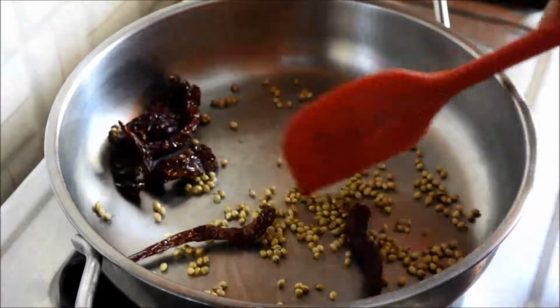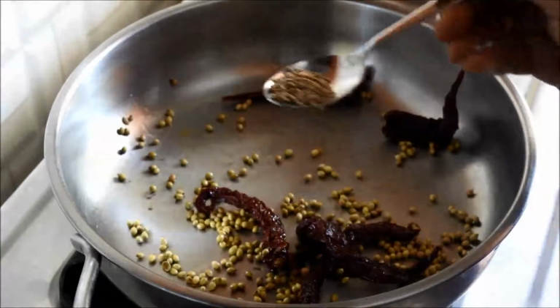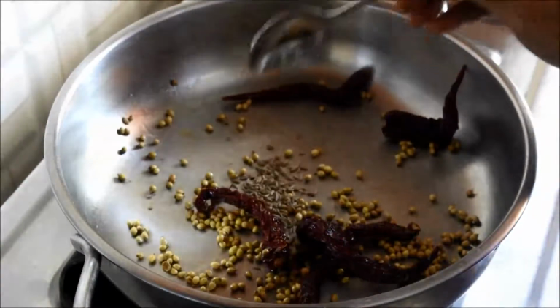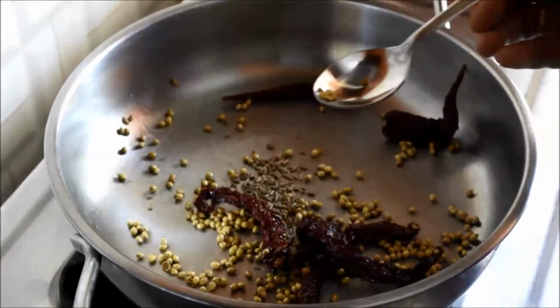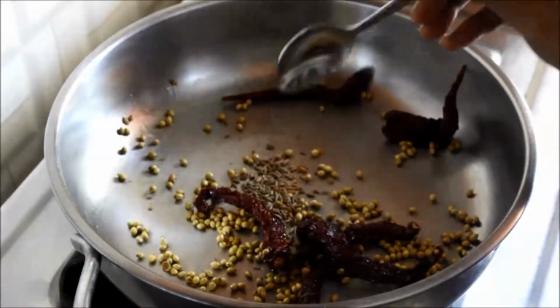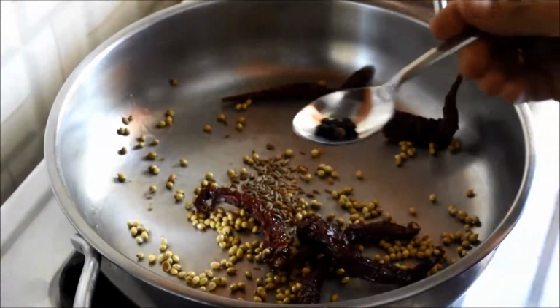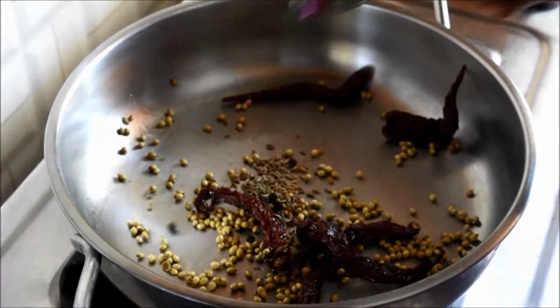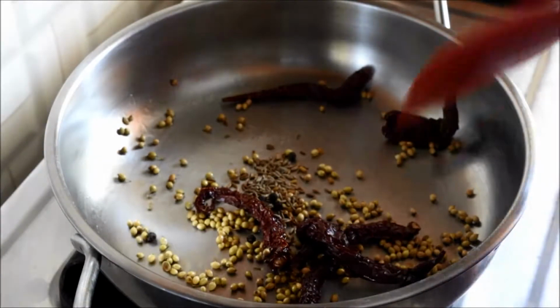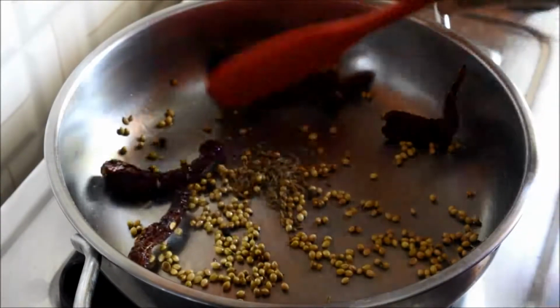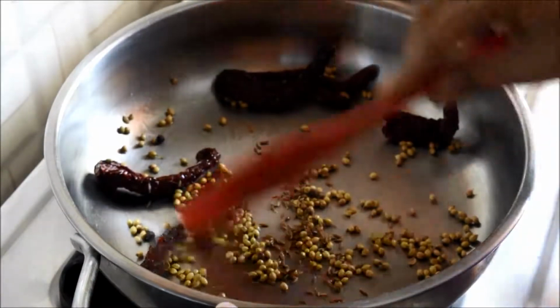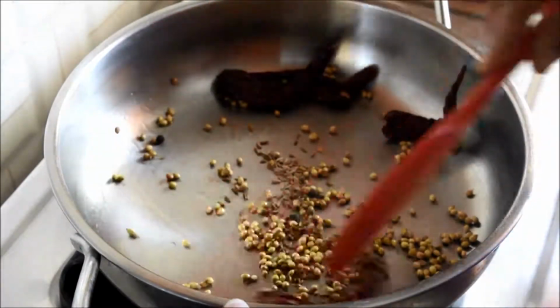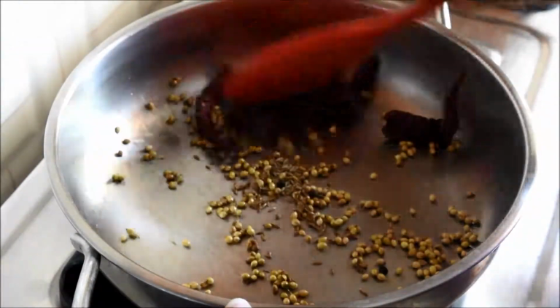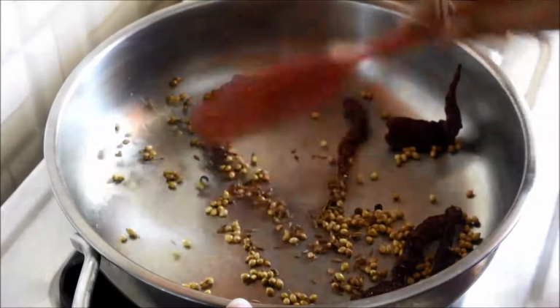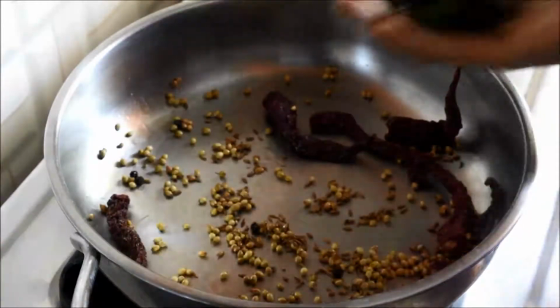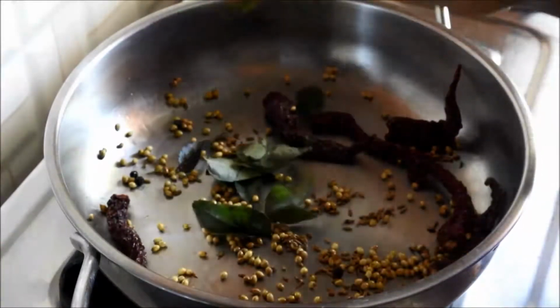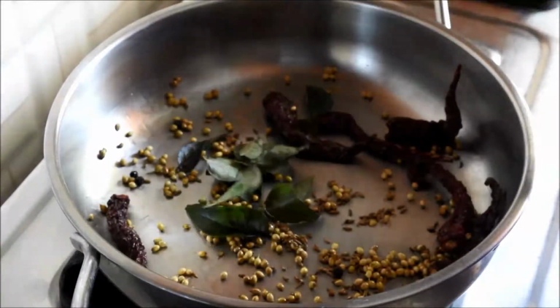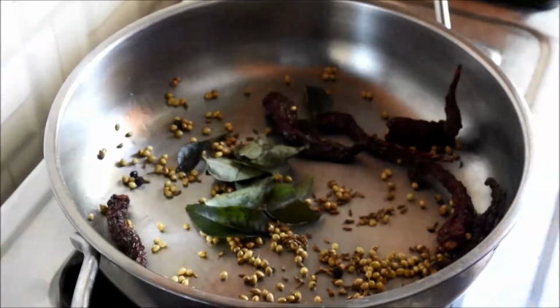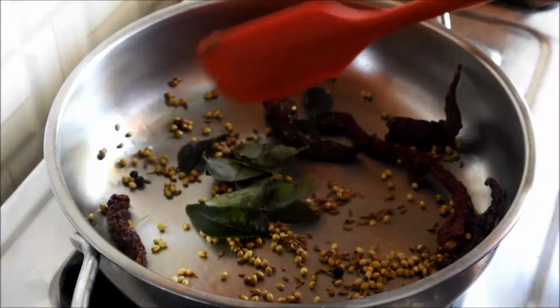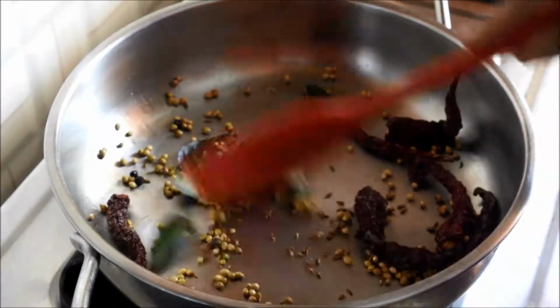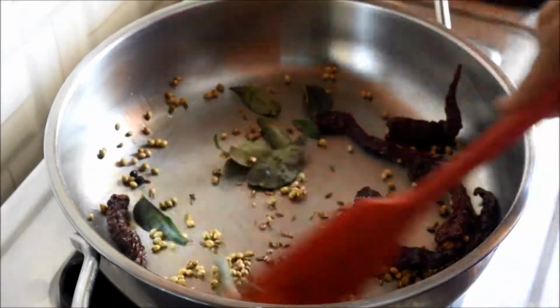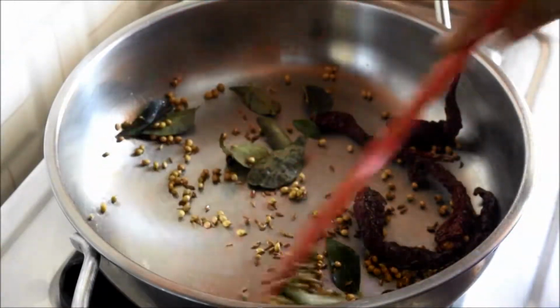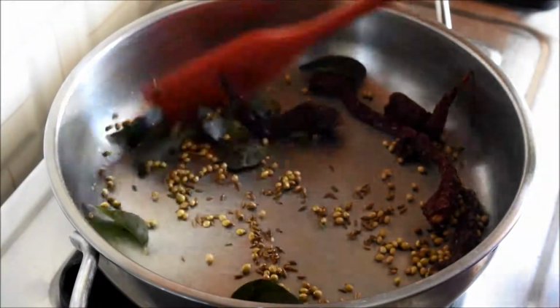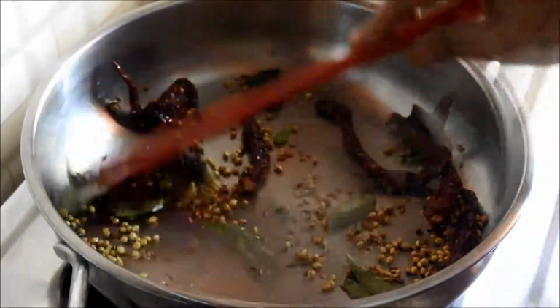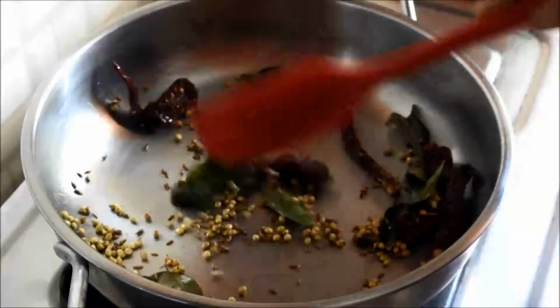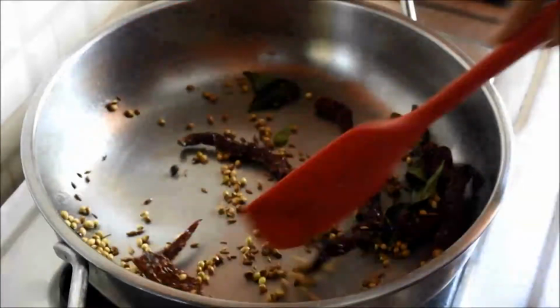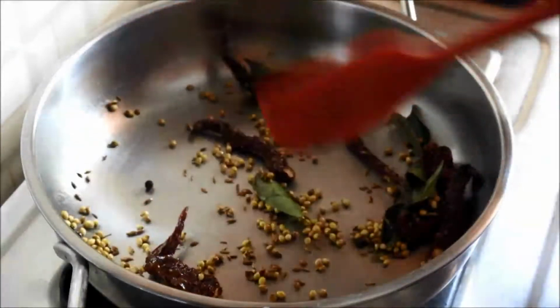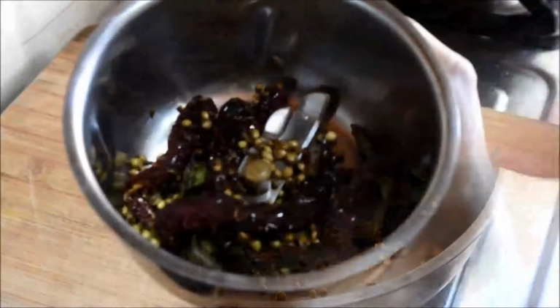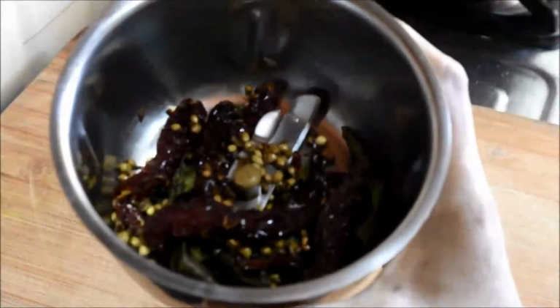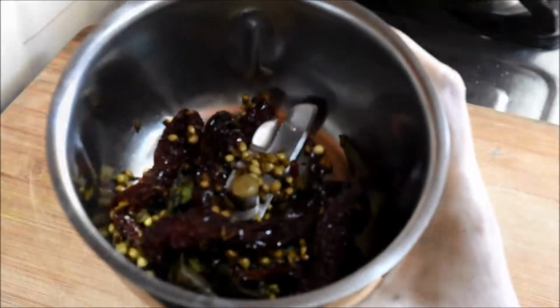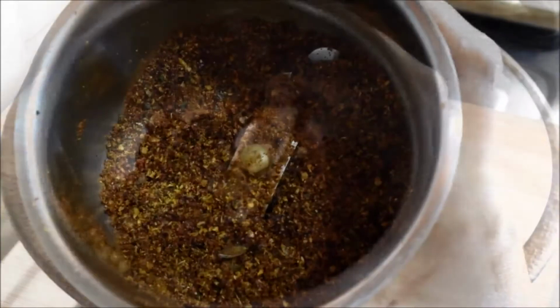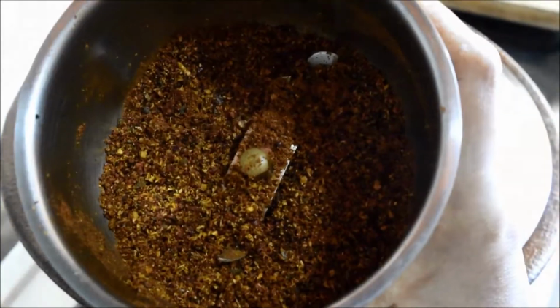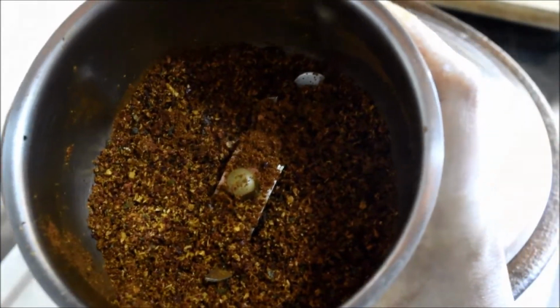Now add cumin seeds, methi seeds, and peppercorns, and sauté for a few seconds. Add a few curry leaves and sauté until the leaves turn crisp. Cool and grind it to a coarse powder and keep it aside.